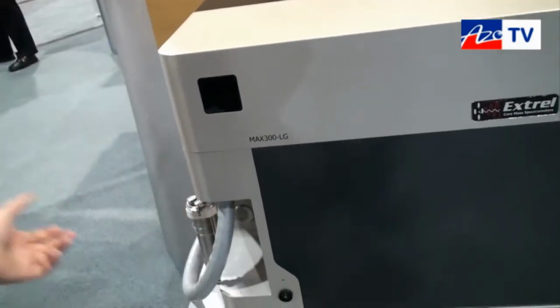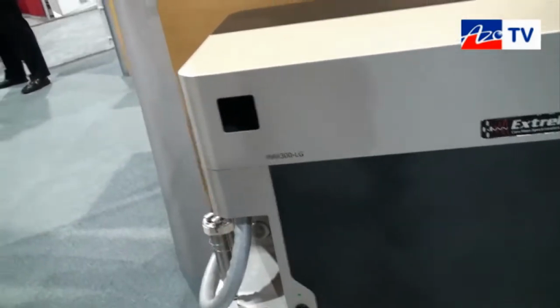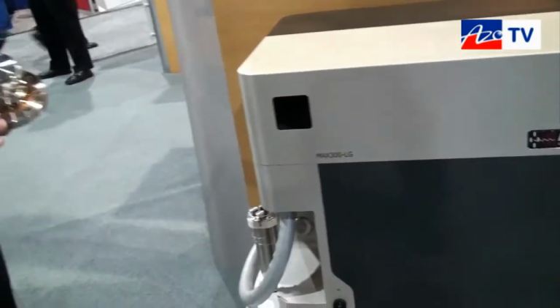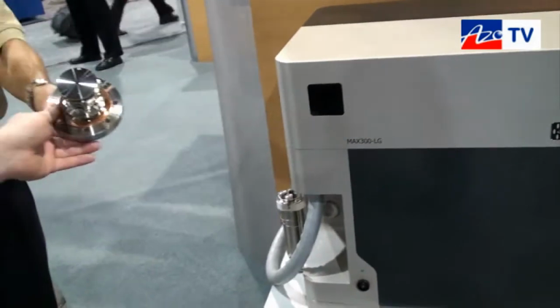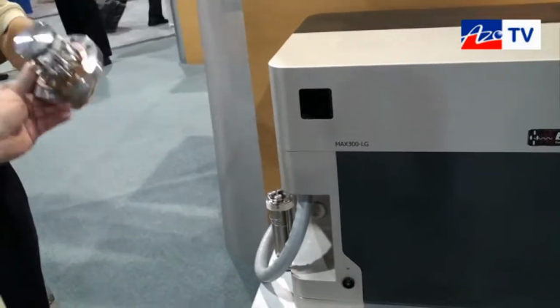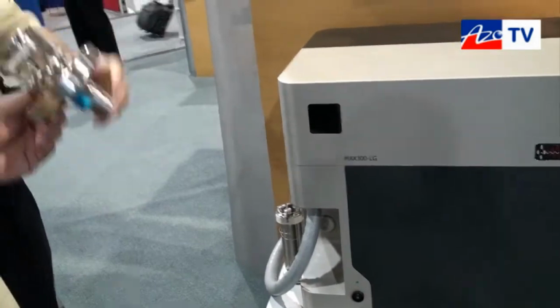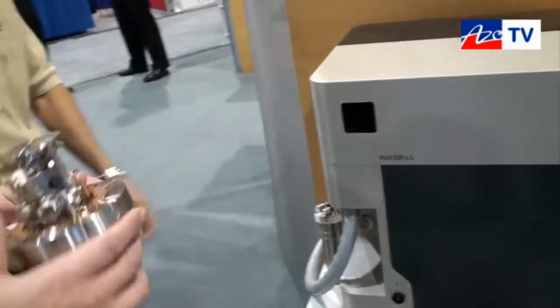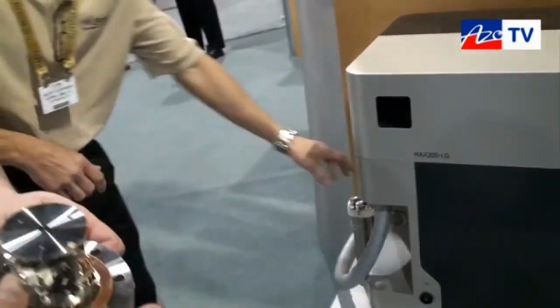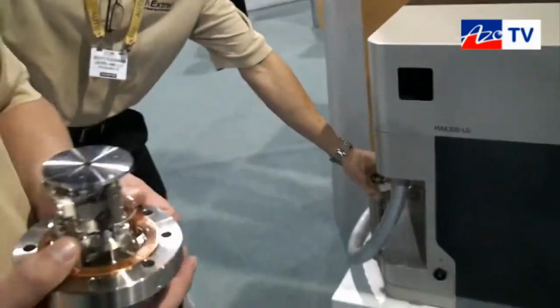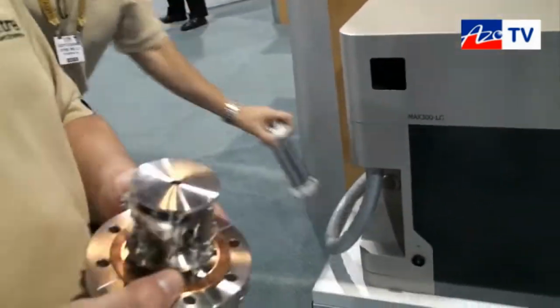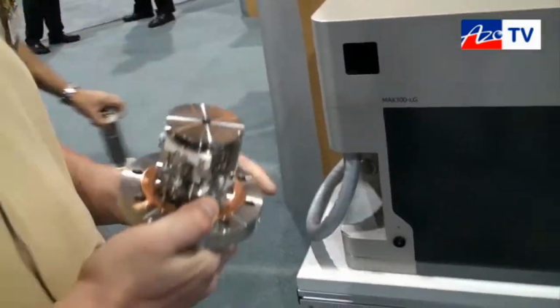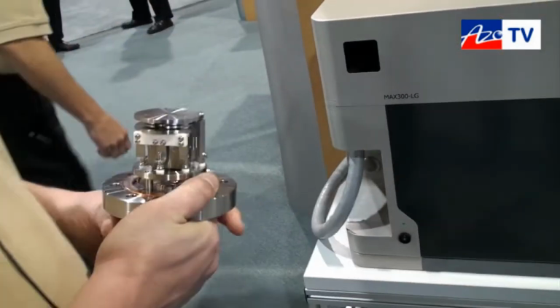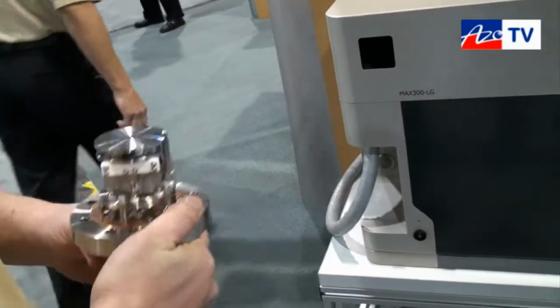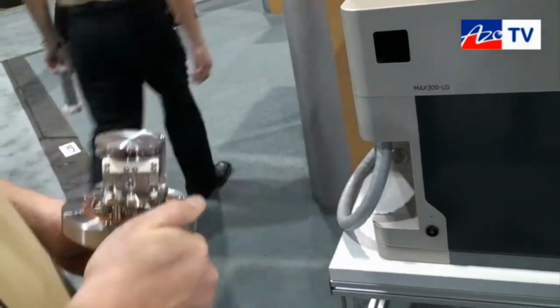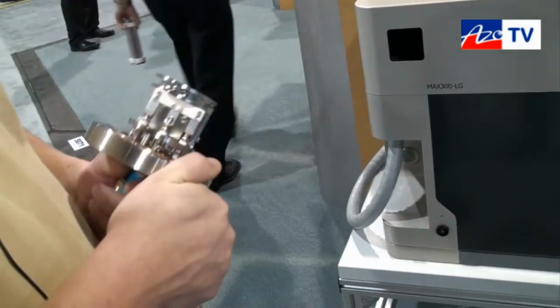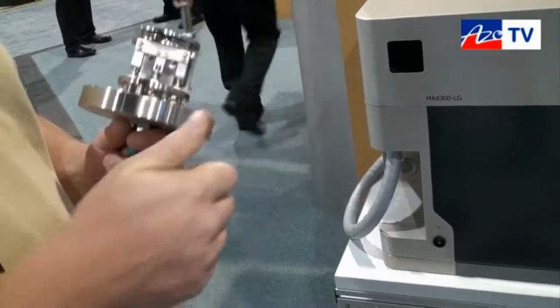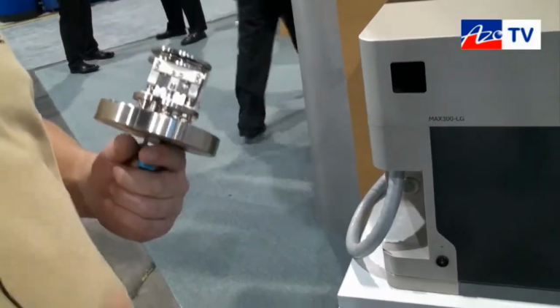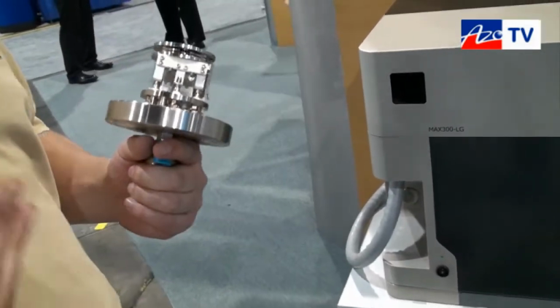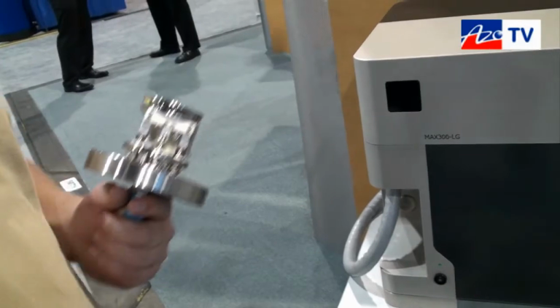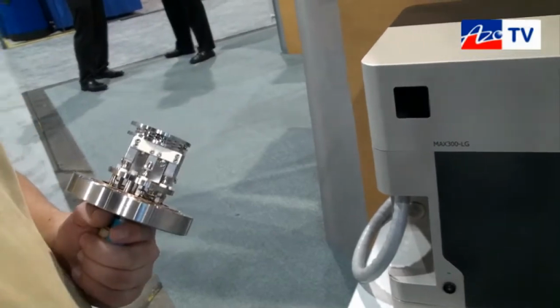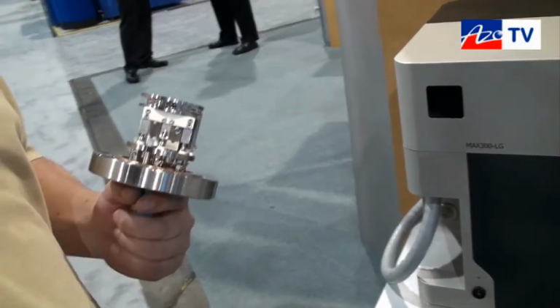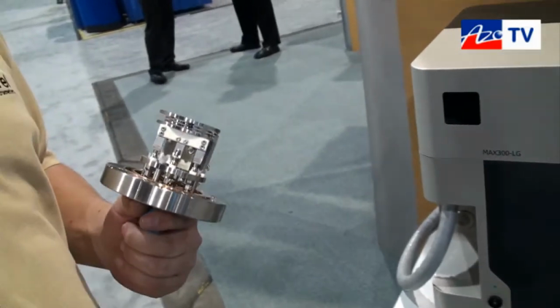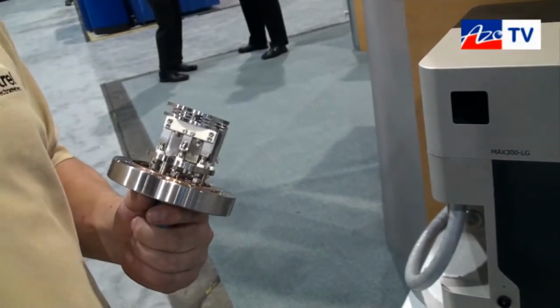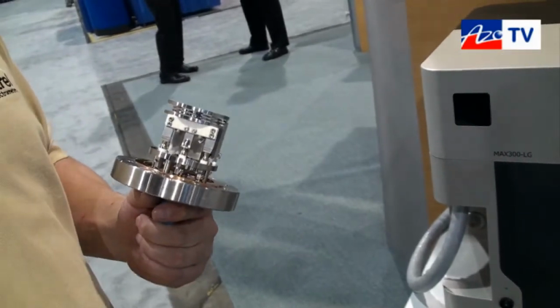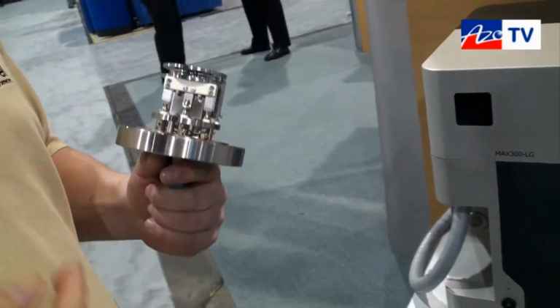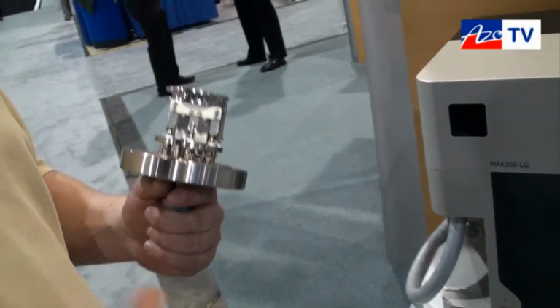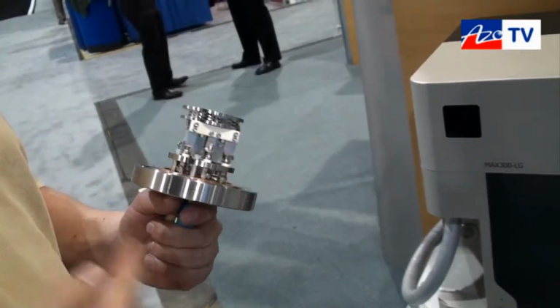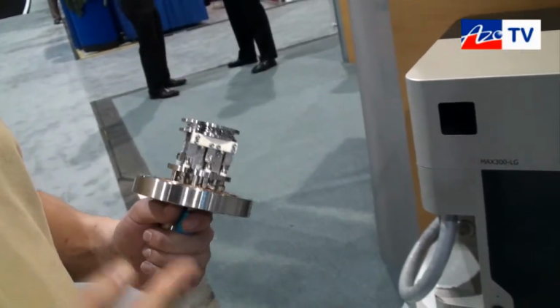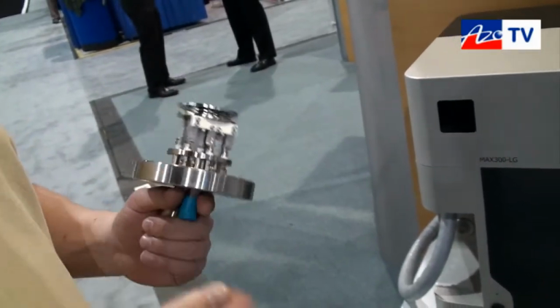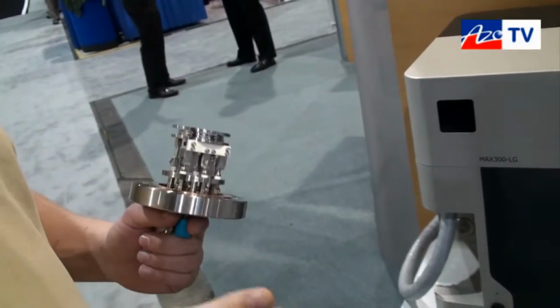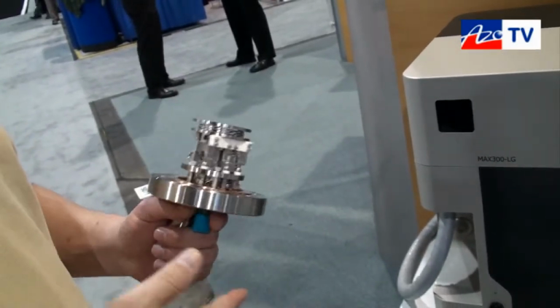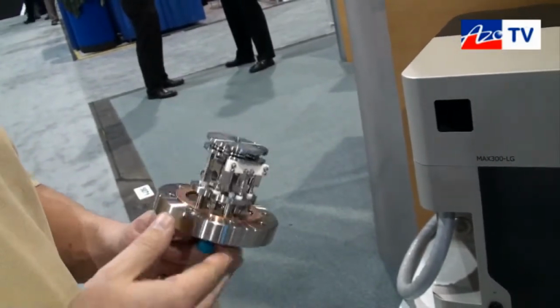With Xtrell, this being our seventh generation process analyzer, we've taken numerous features that we've learned throughout those years and implemented them in this analyzer.